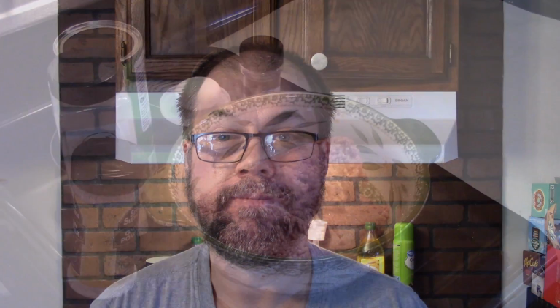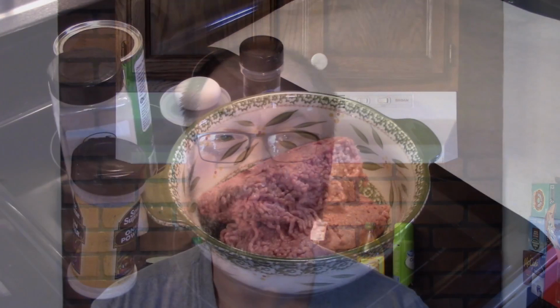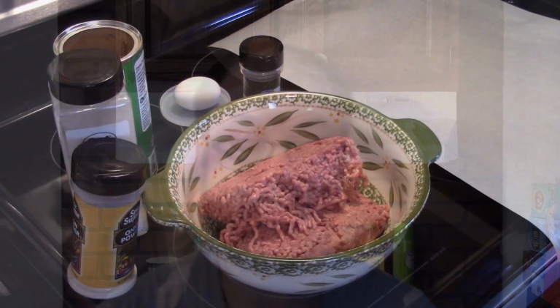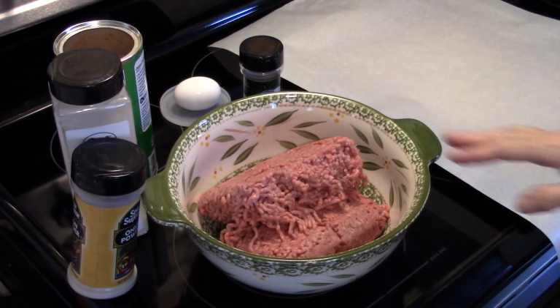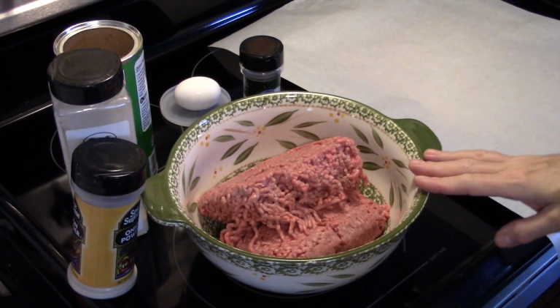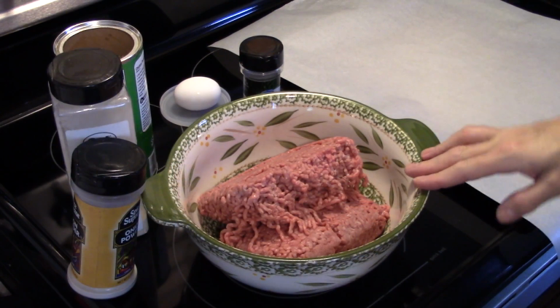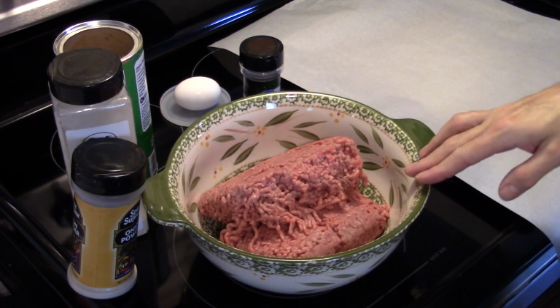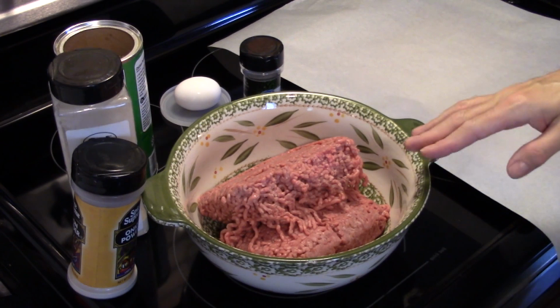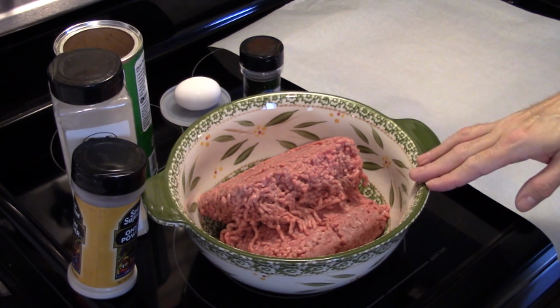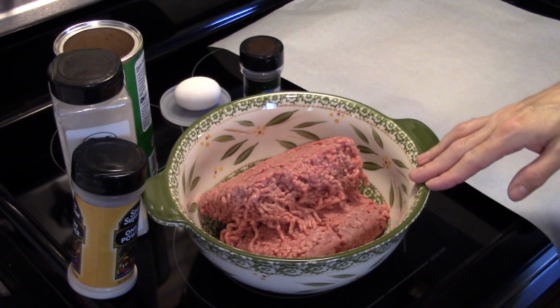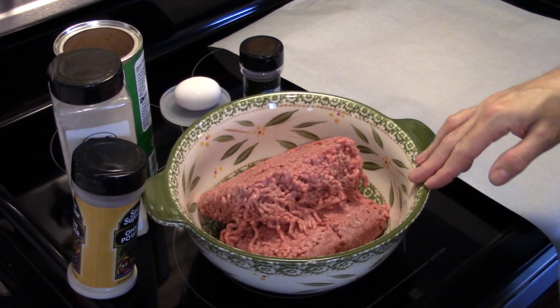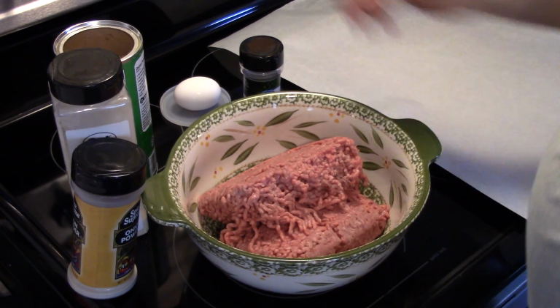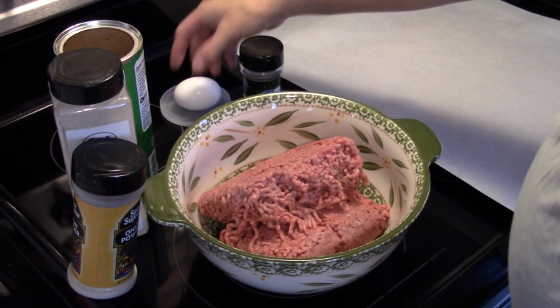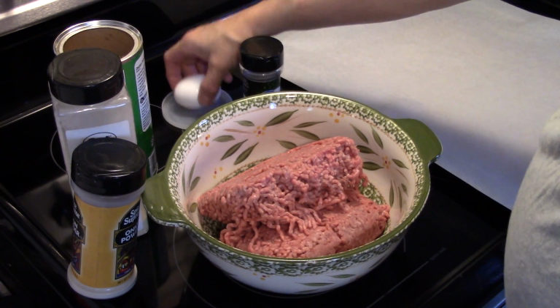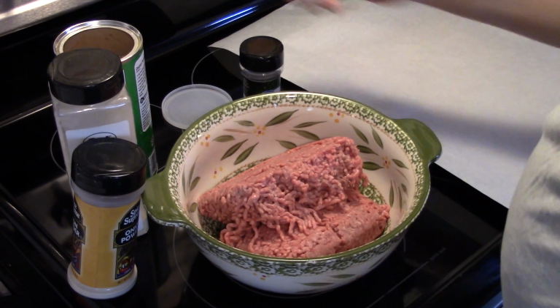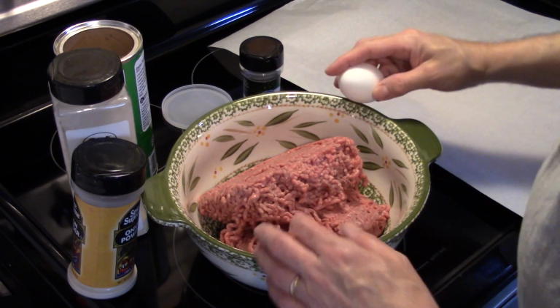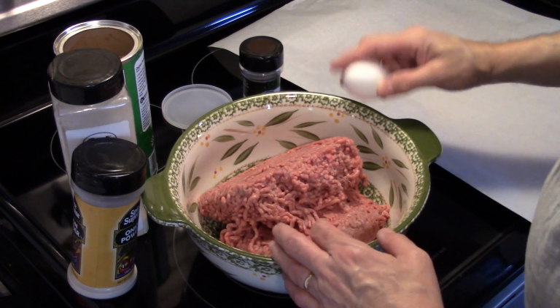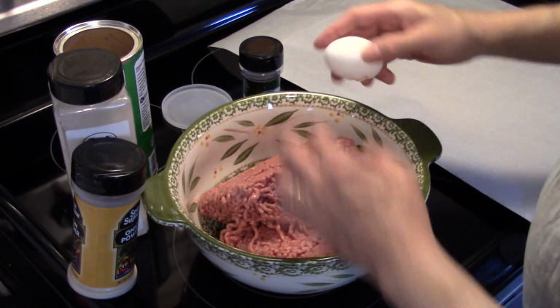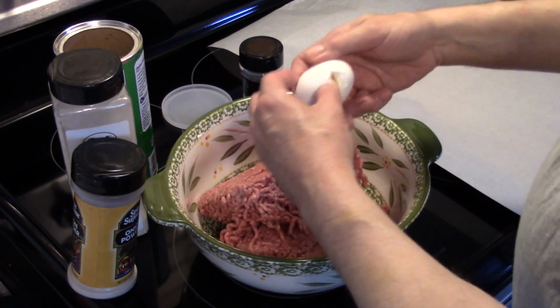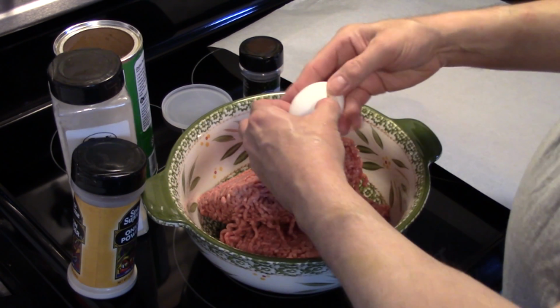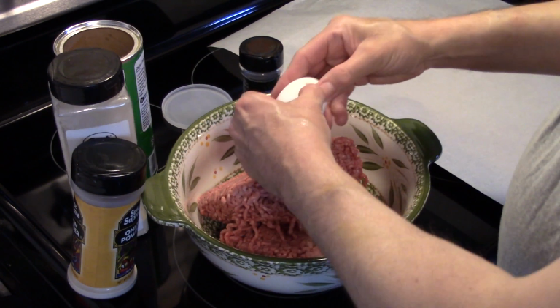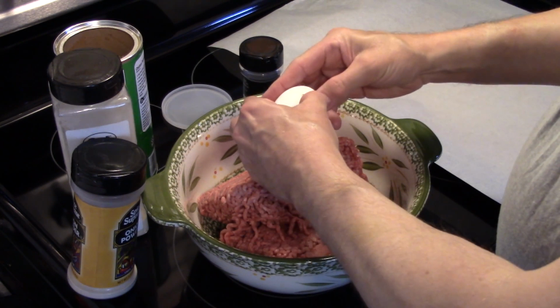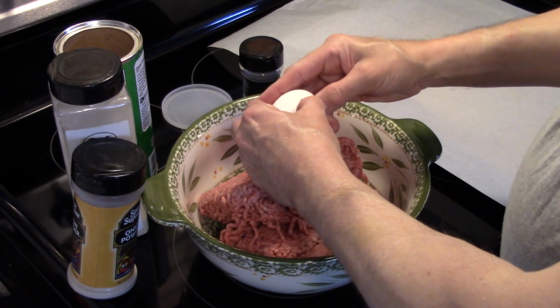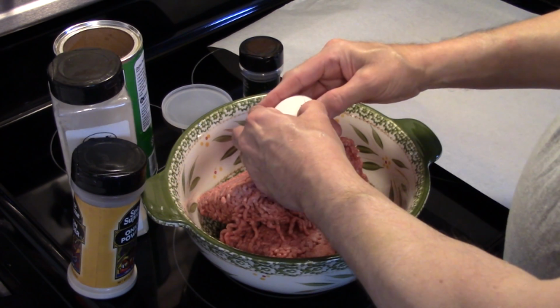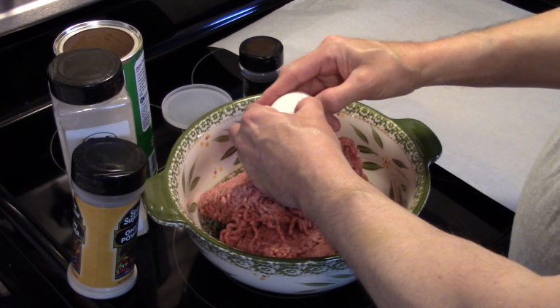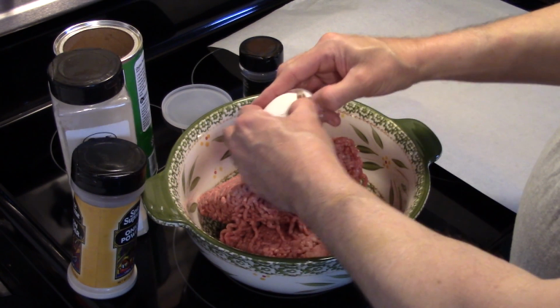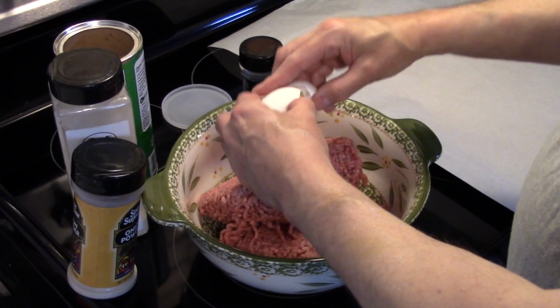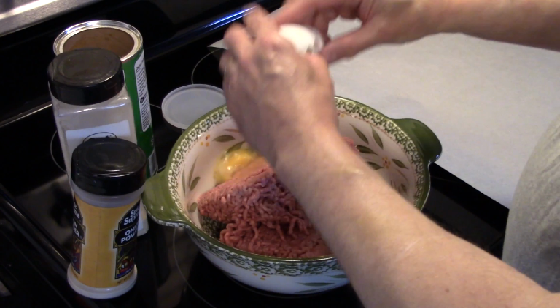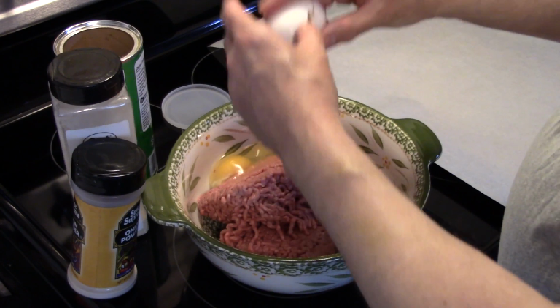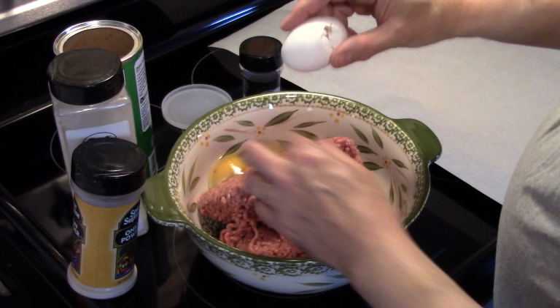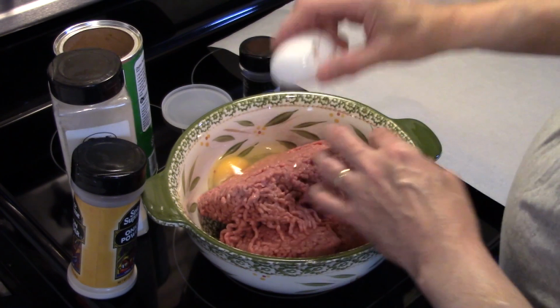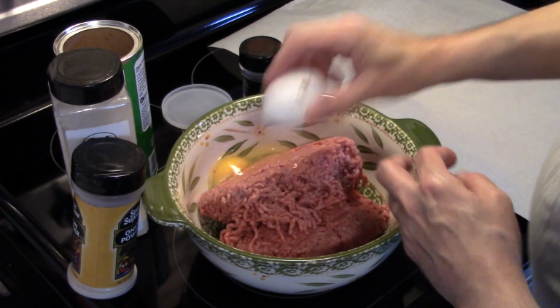Alright, I'm starting out in a large bowl. I have two pounds of ground beef. I'm going to add one egg in there.